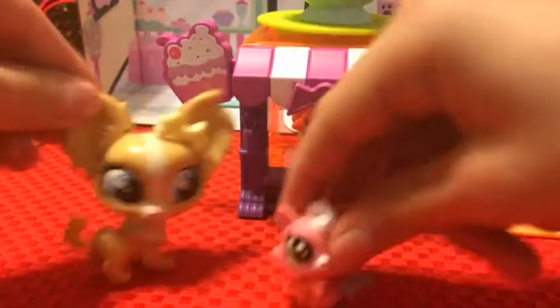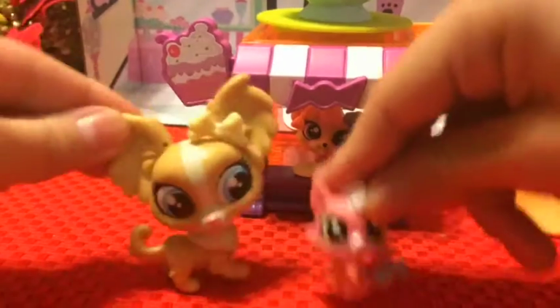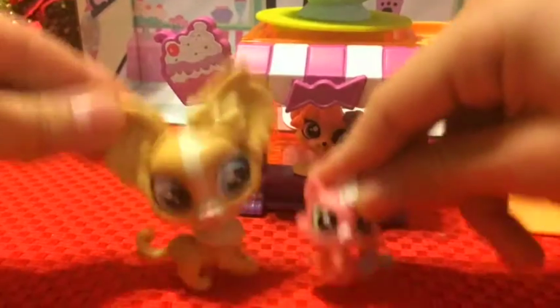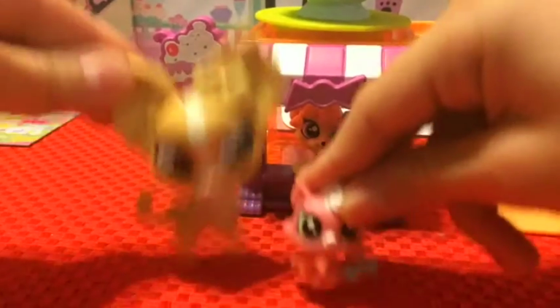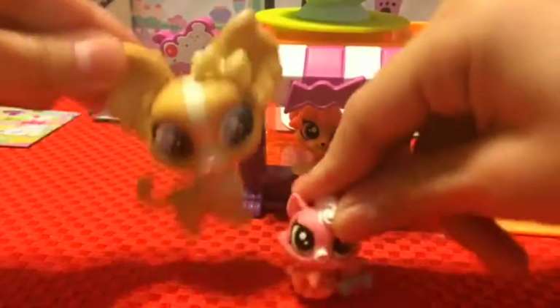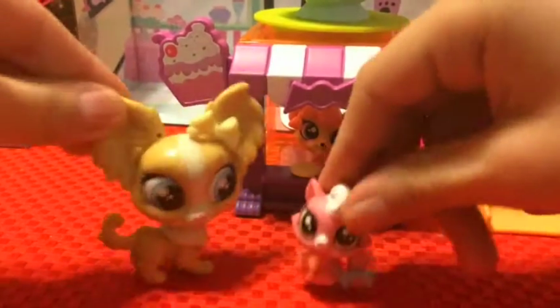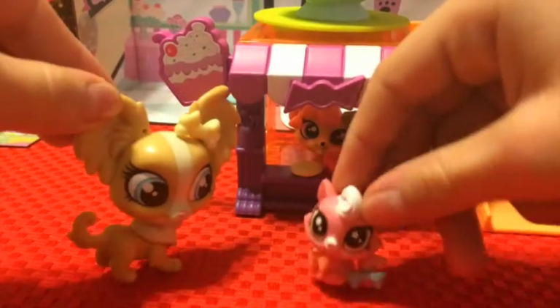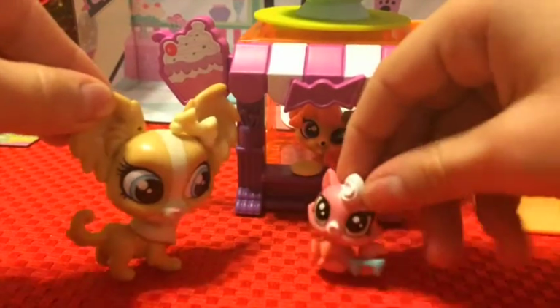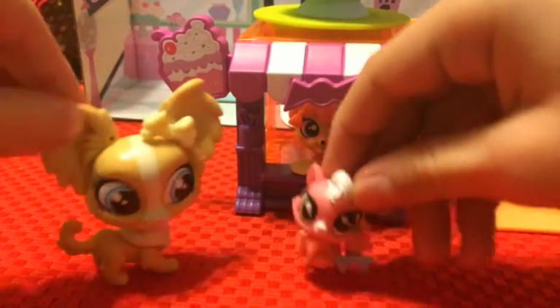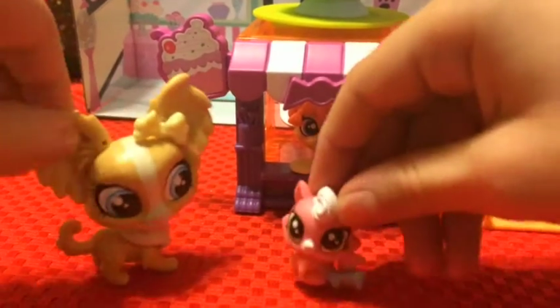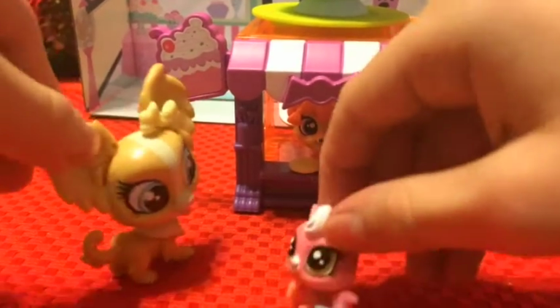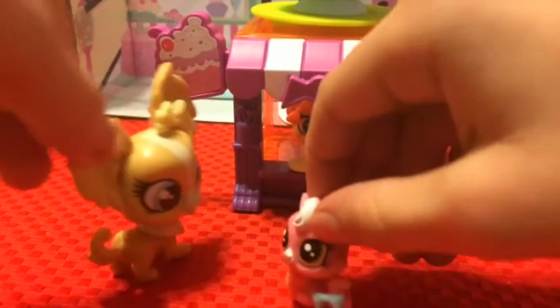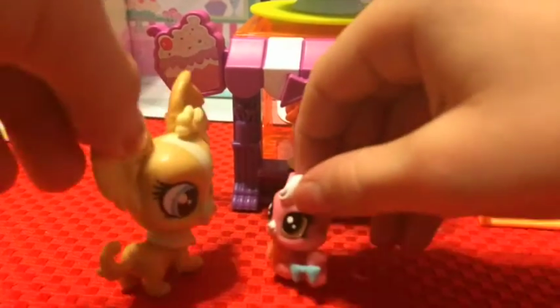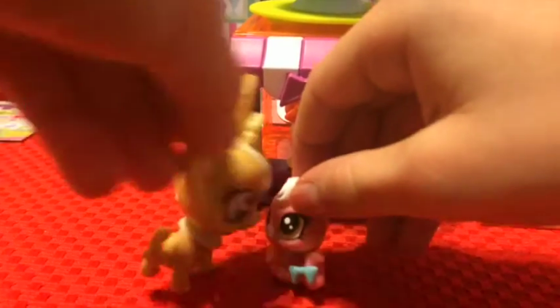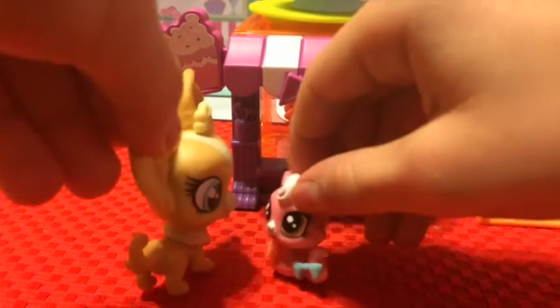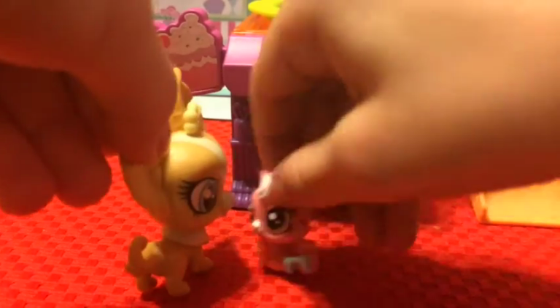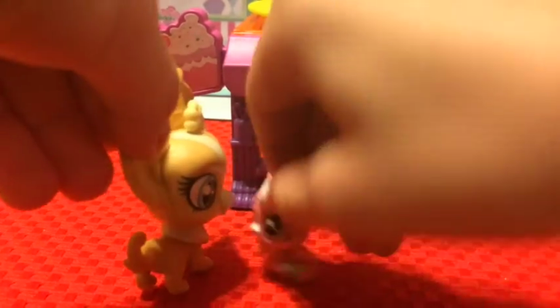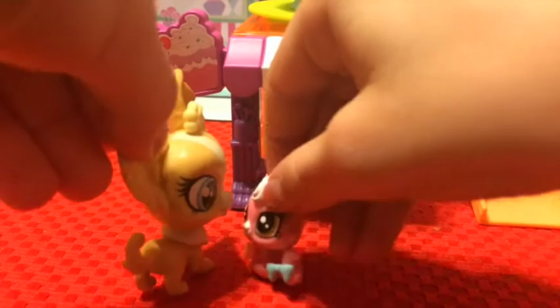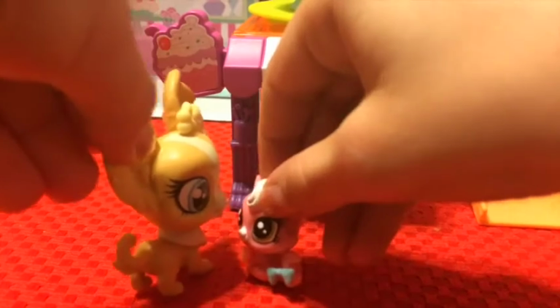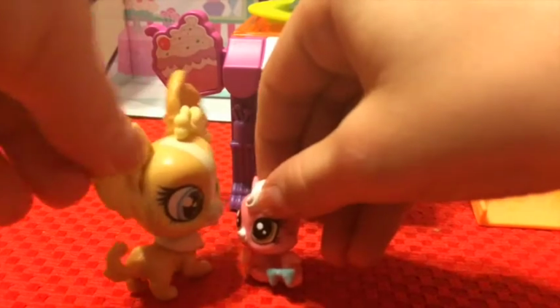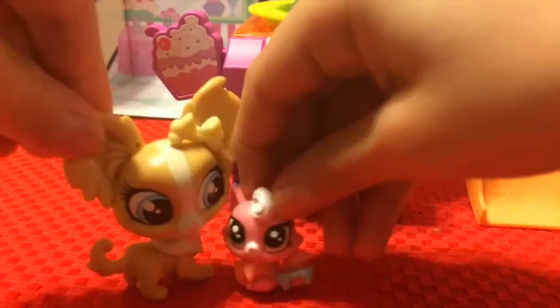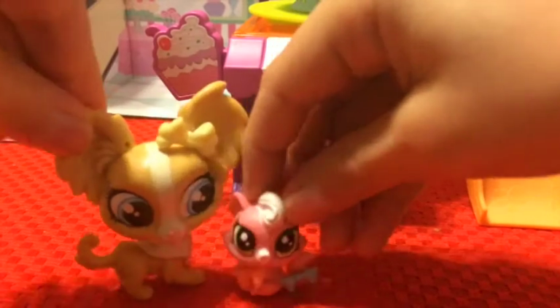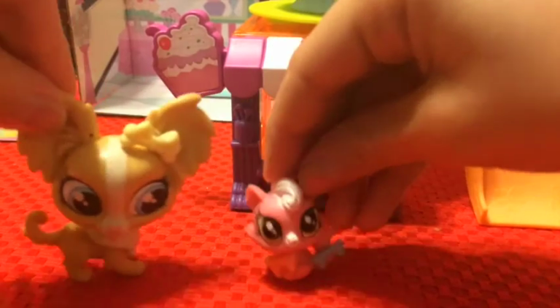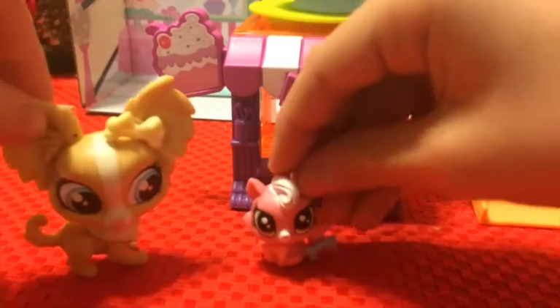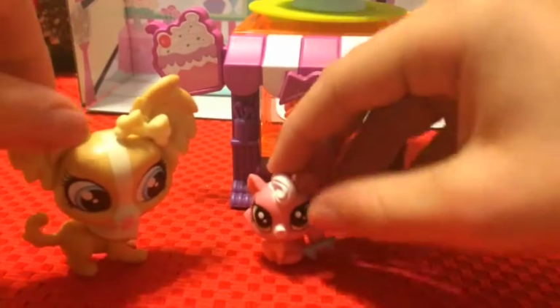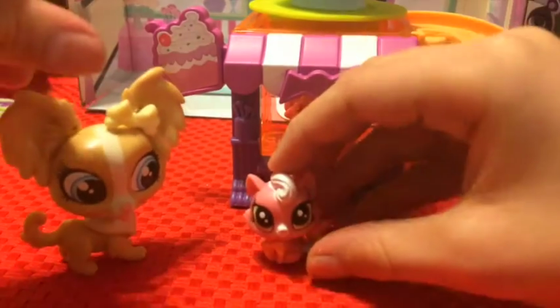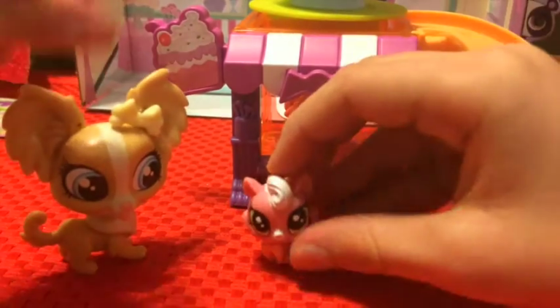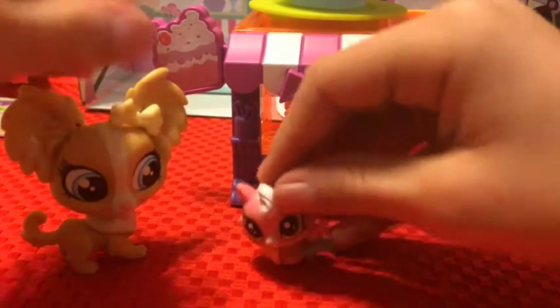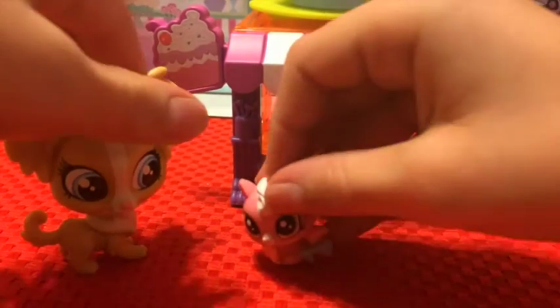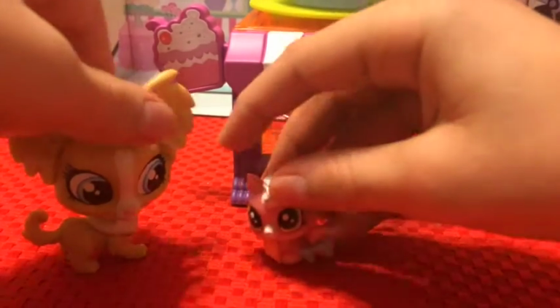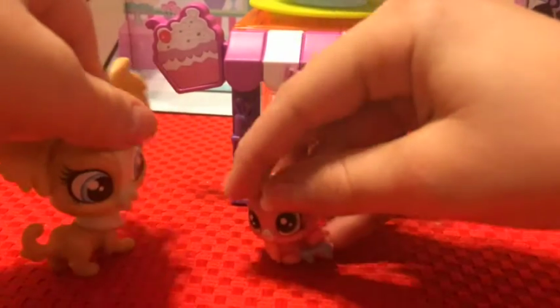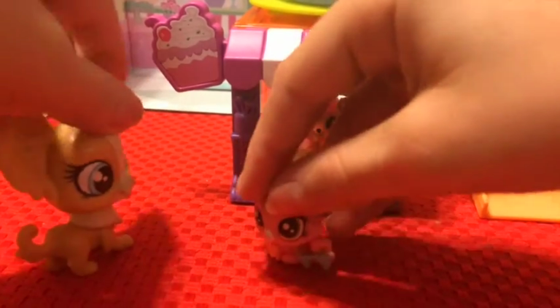Me! Me! Me! I want to go down the slide first! No me! No me! Well, you guys do rock, paper, scissors.